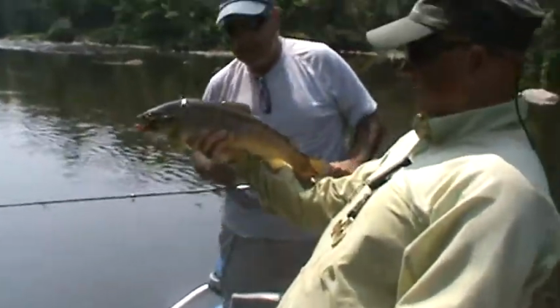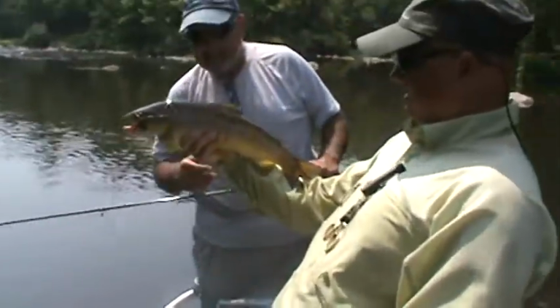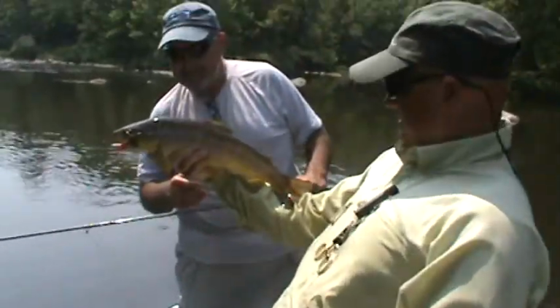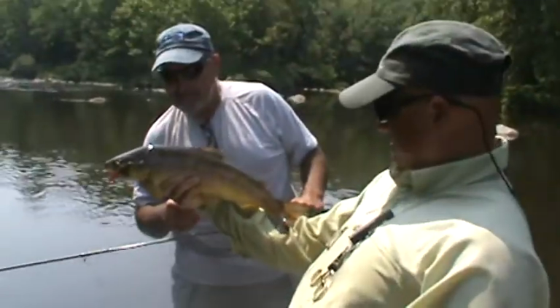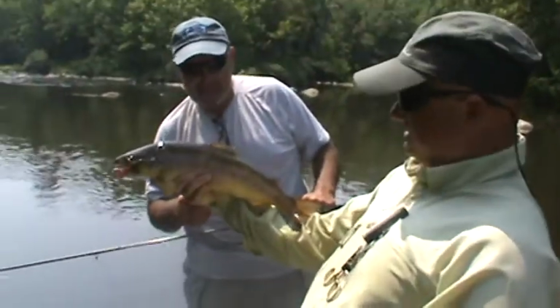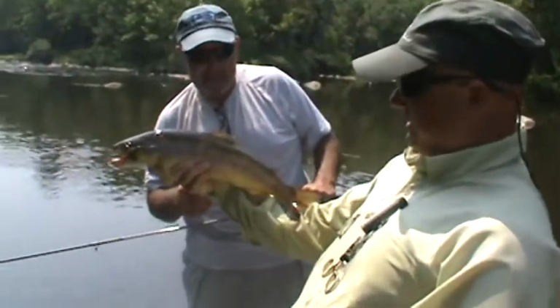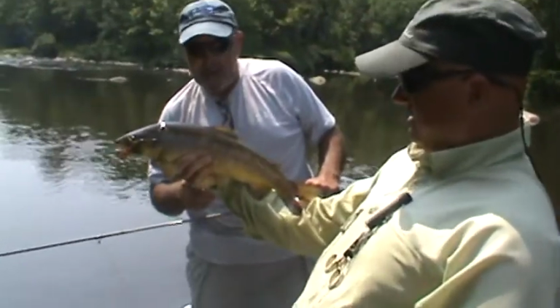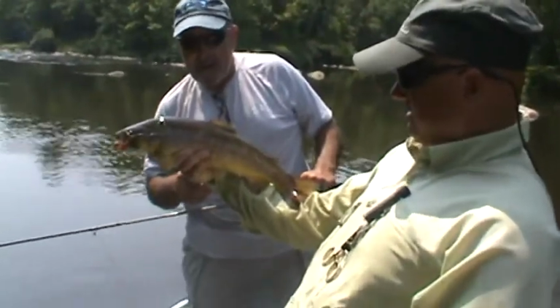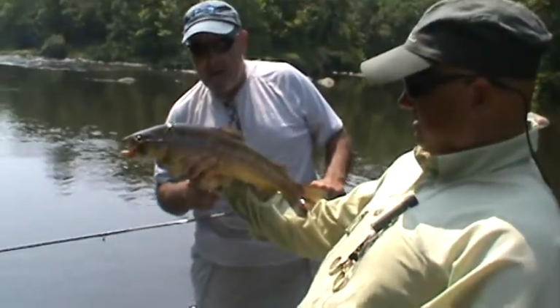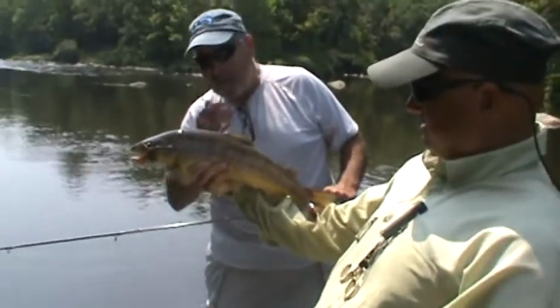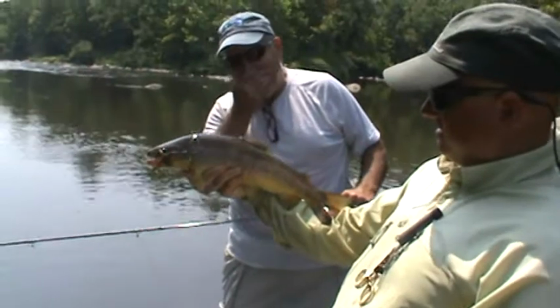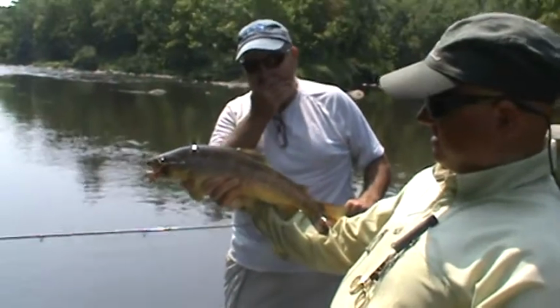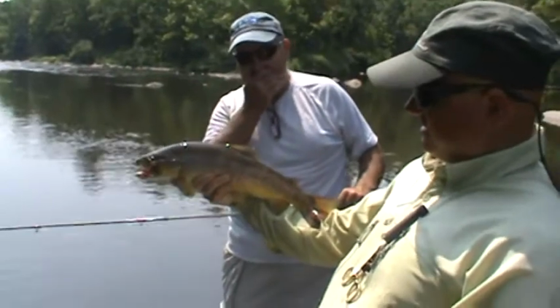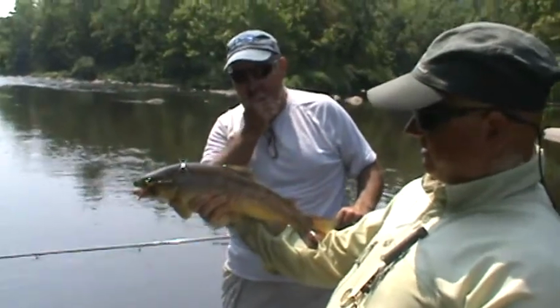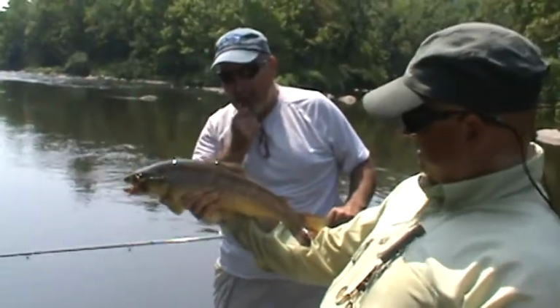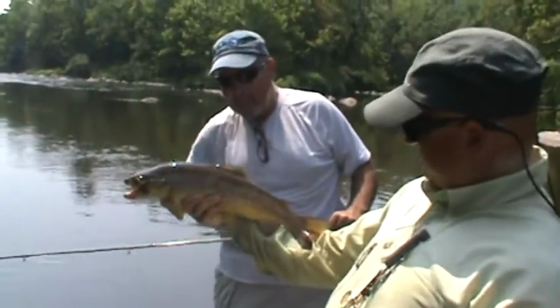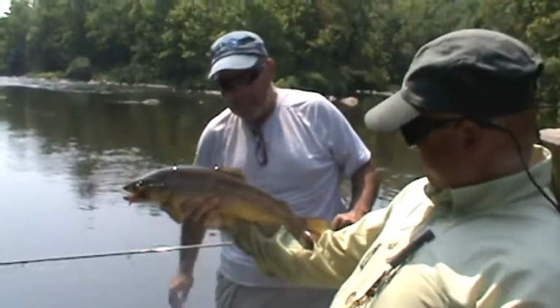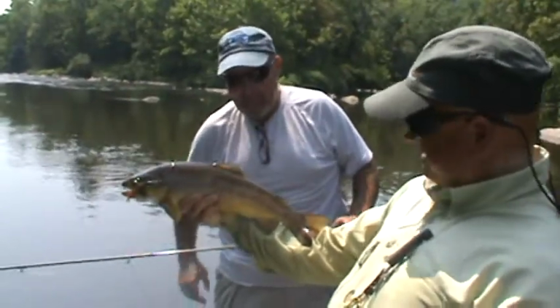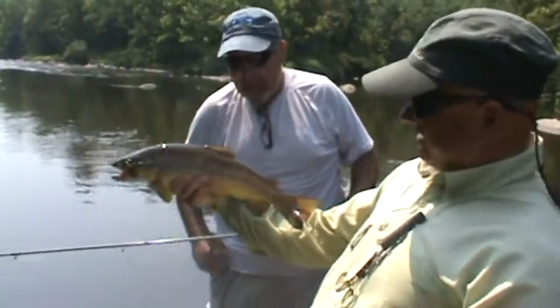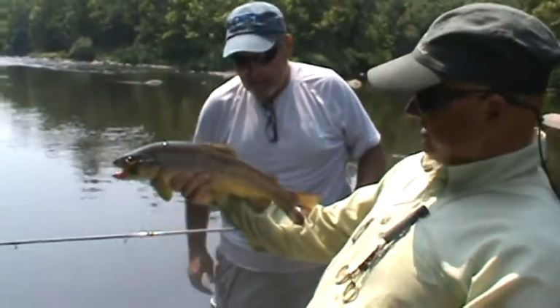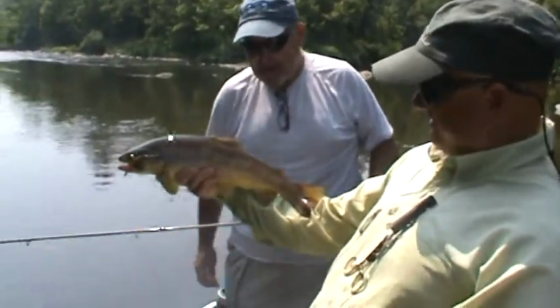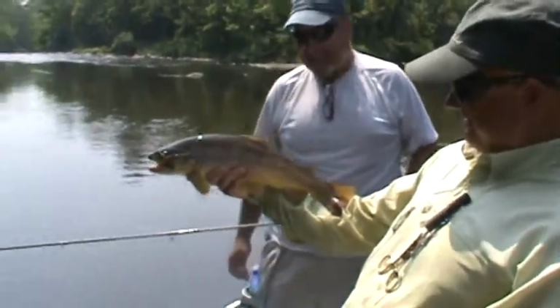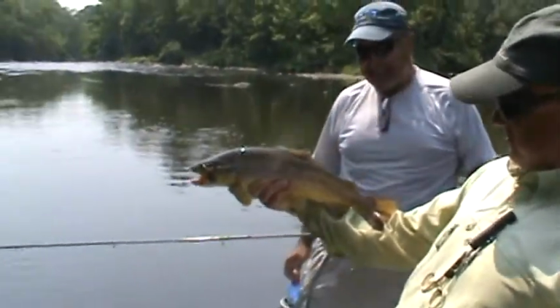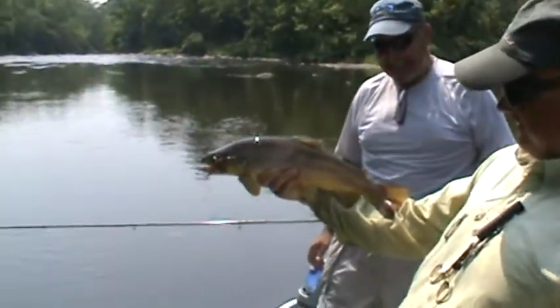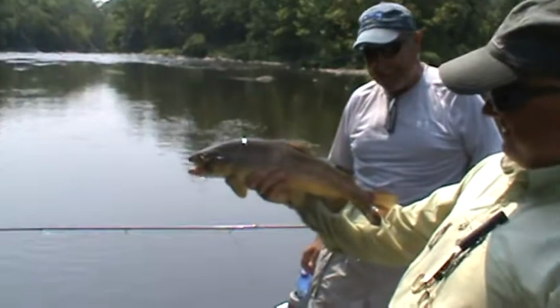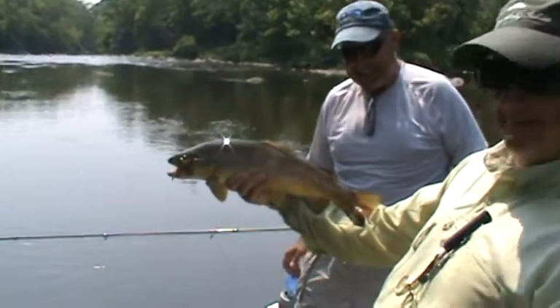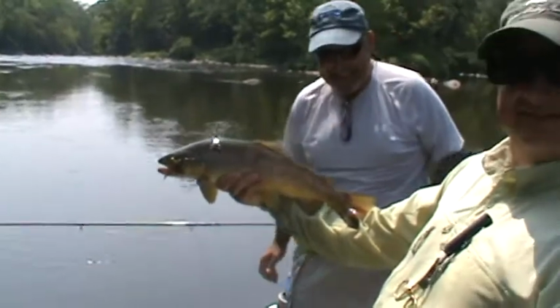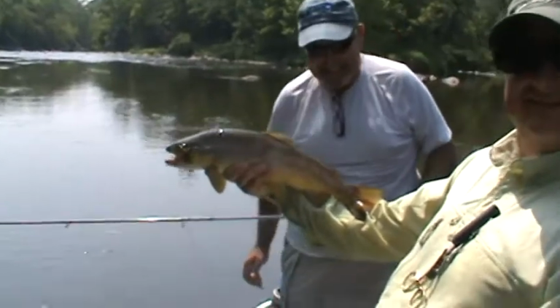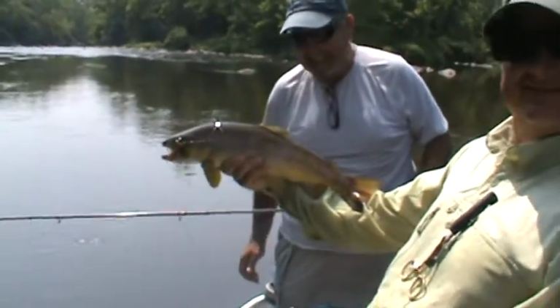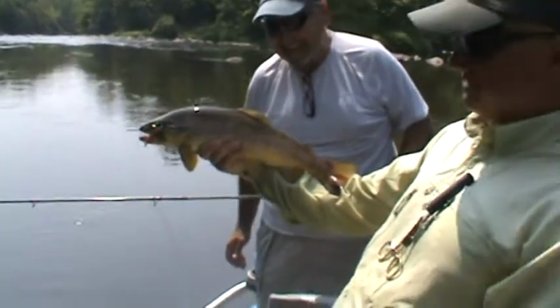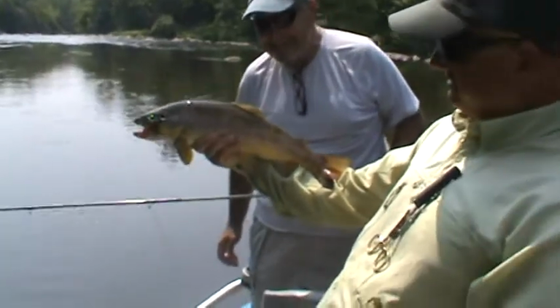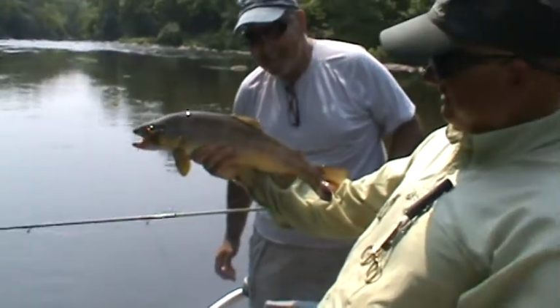We haven't got a measurement yet, but that's at least 20 inches. Oh yeah. Beautiful fish, Mr. Oliver. Nice Clawdad! Woo! Waving his mouth. That's good stuff.